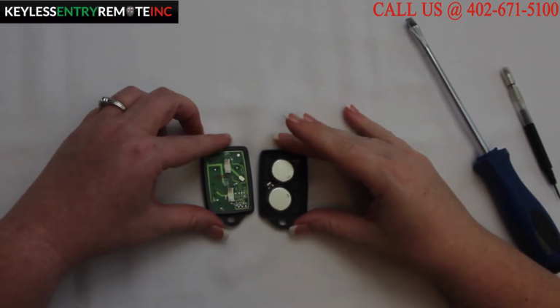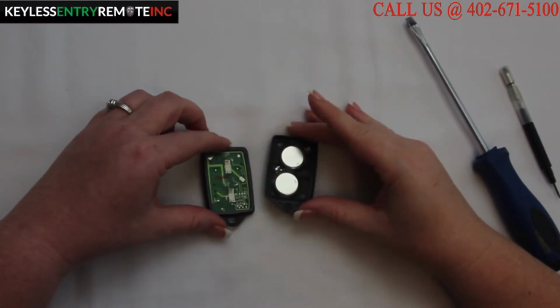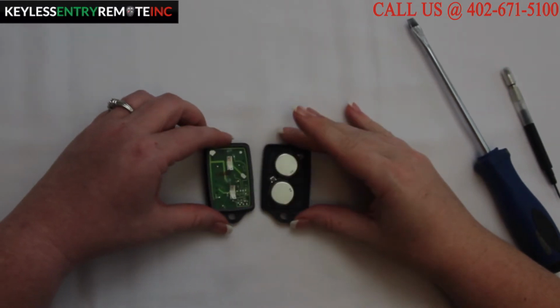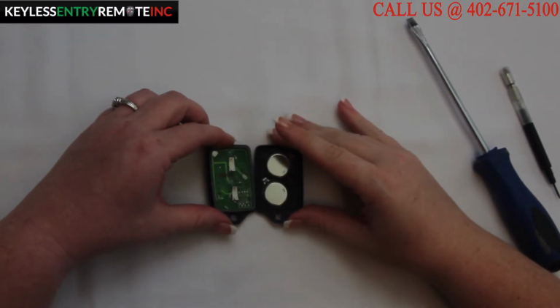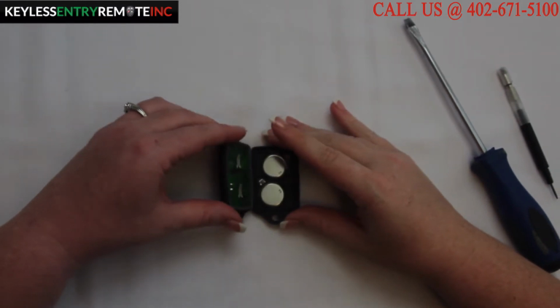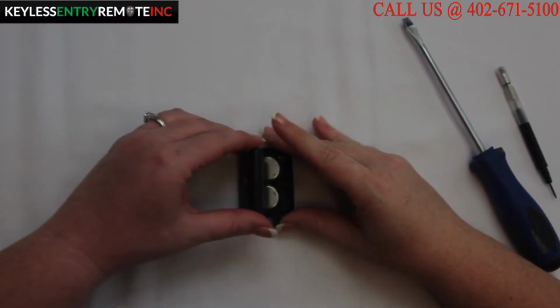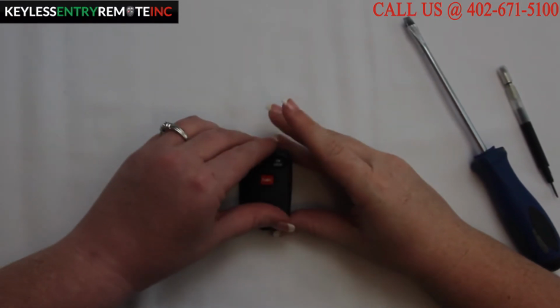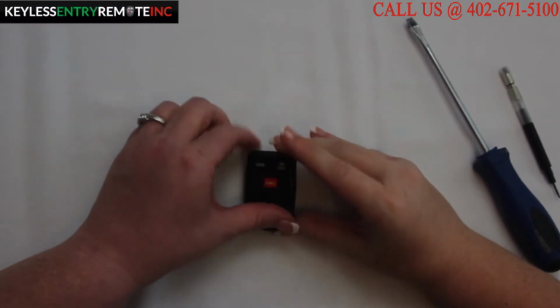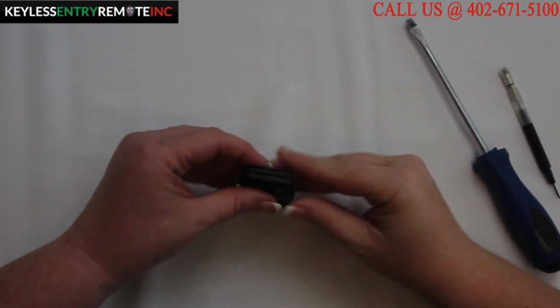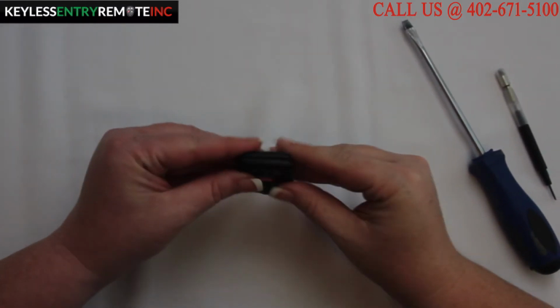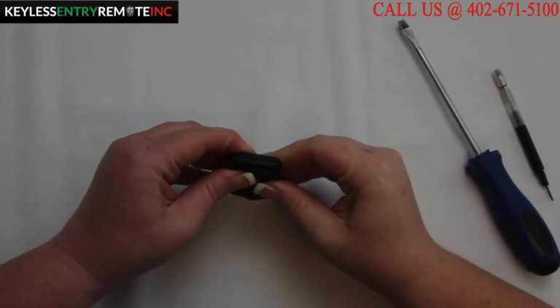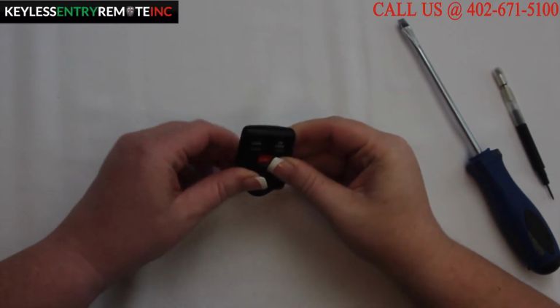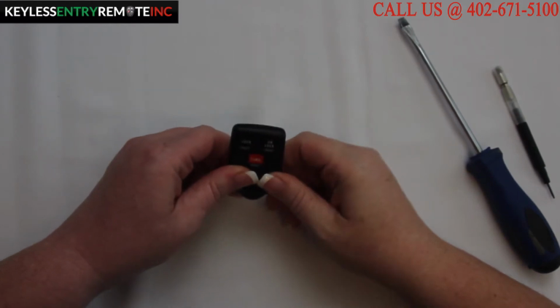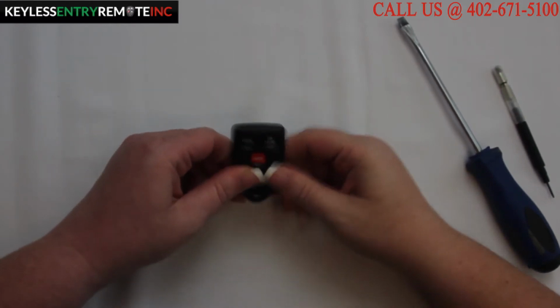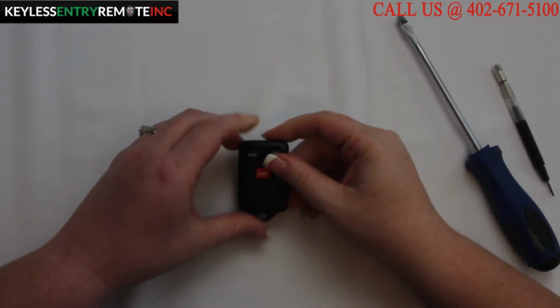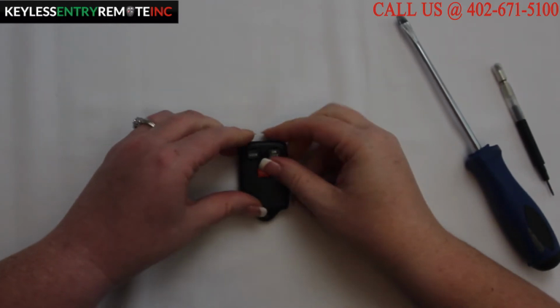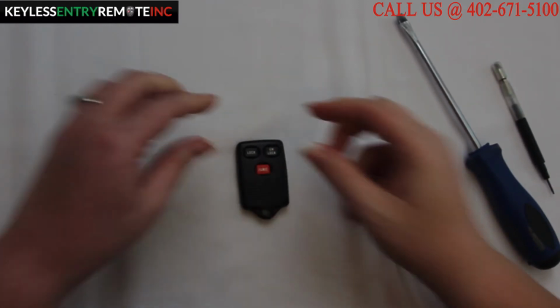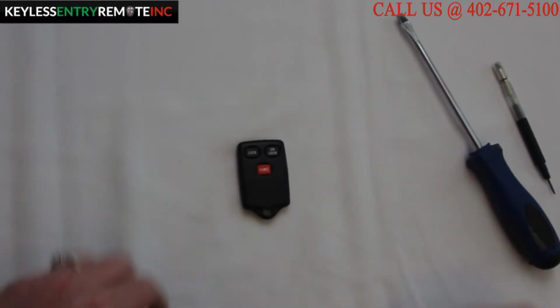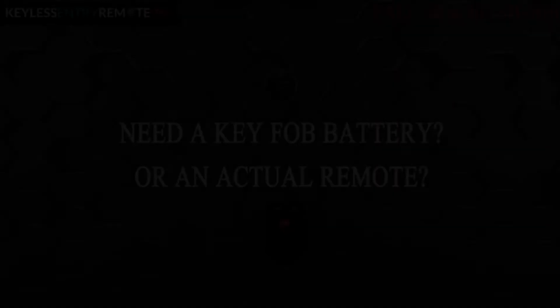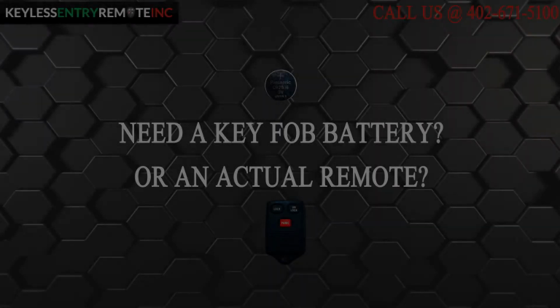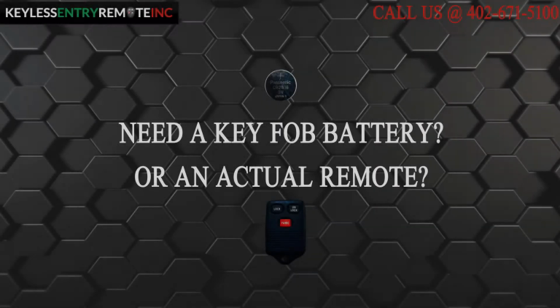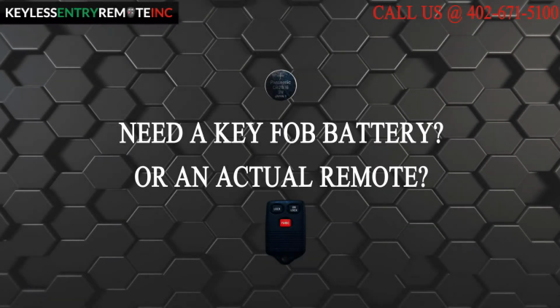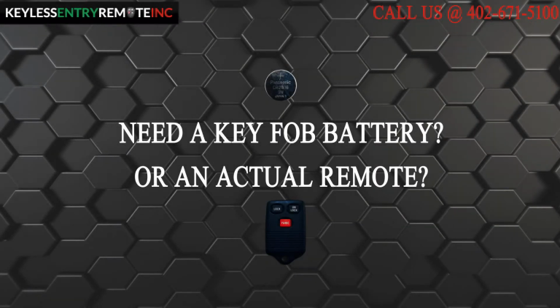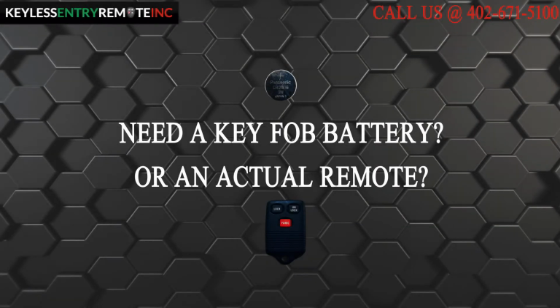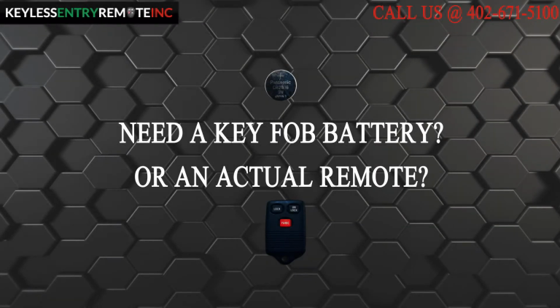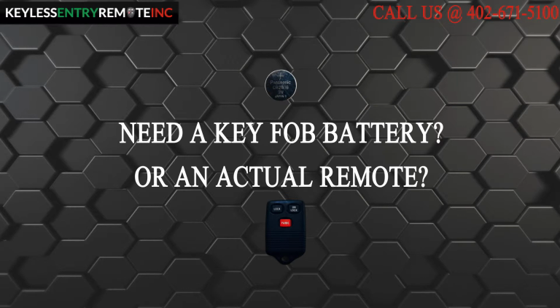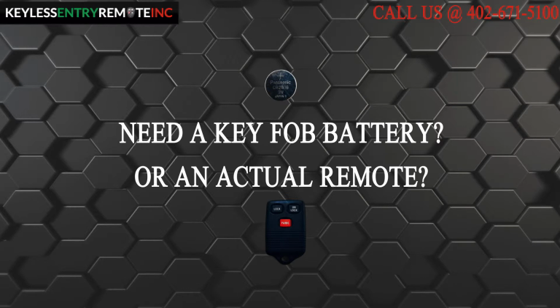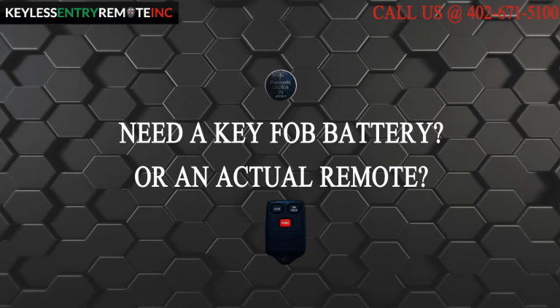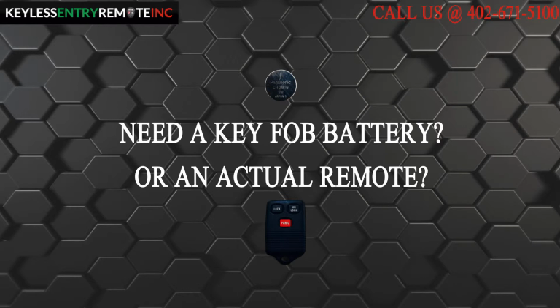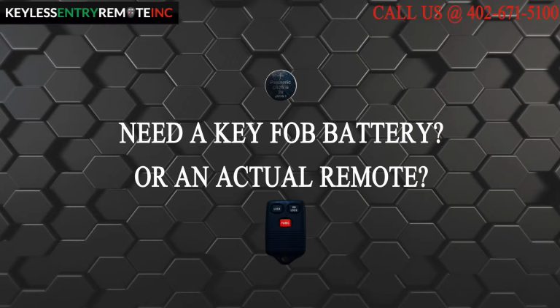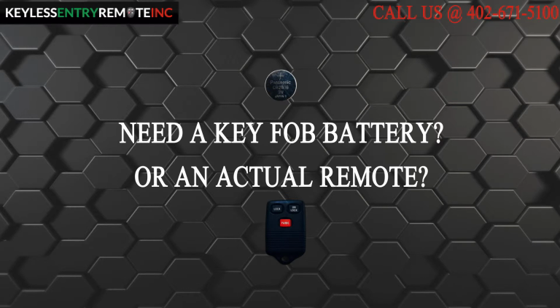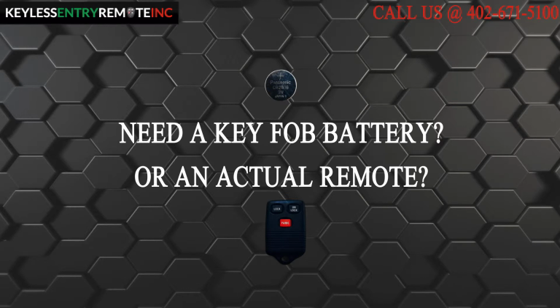Once you have the new batteries back in place, all you need to do is close it and snap it back together, and you're done. If you need to order a replacement battery or an actual key fob remote, click on the link in the description below.